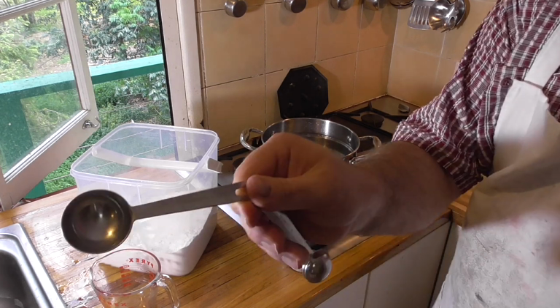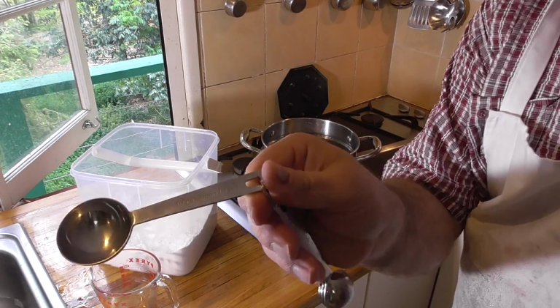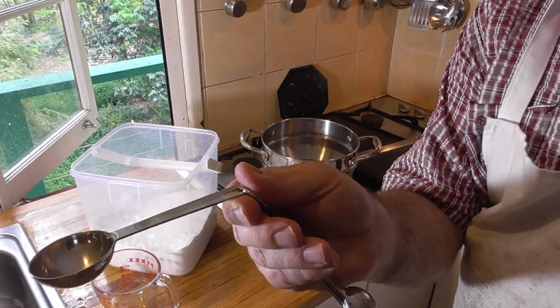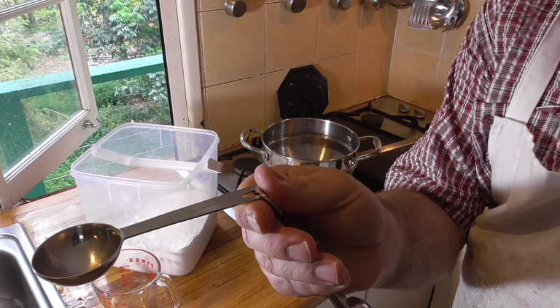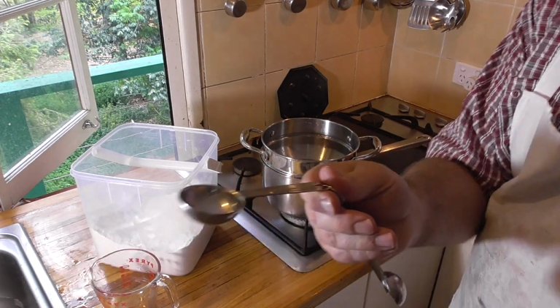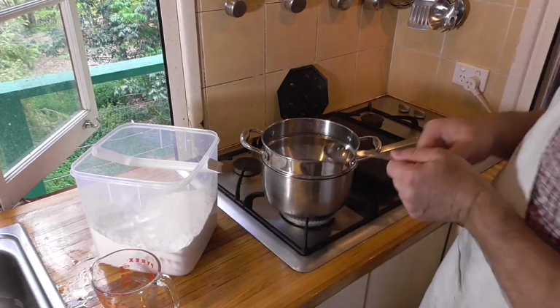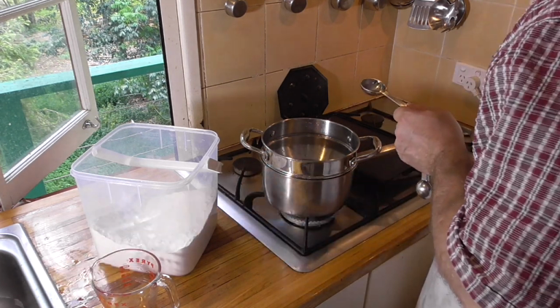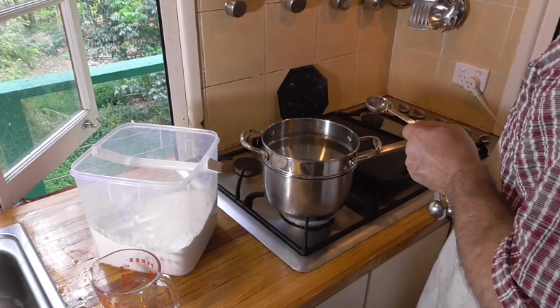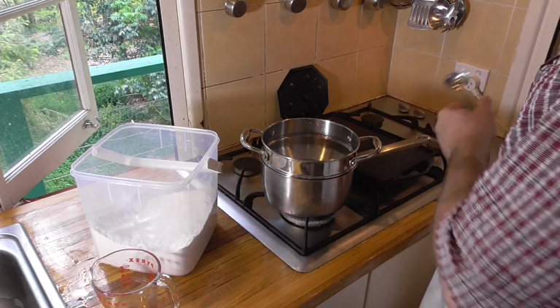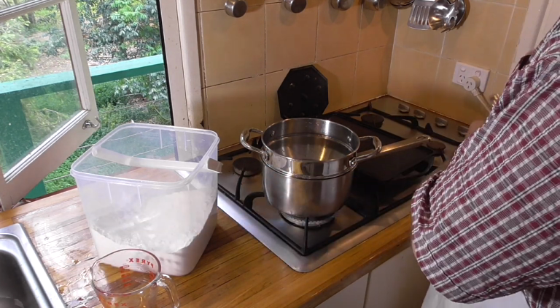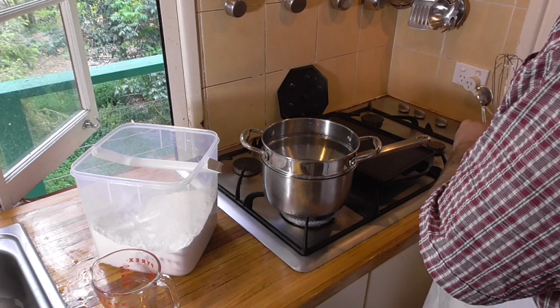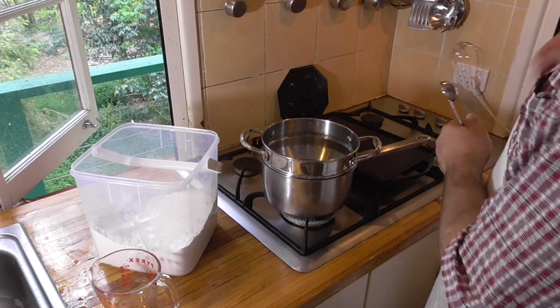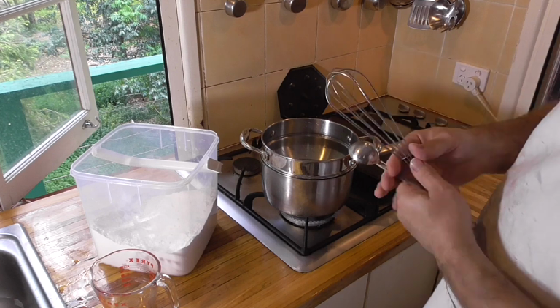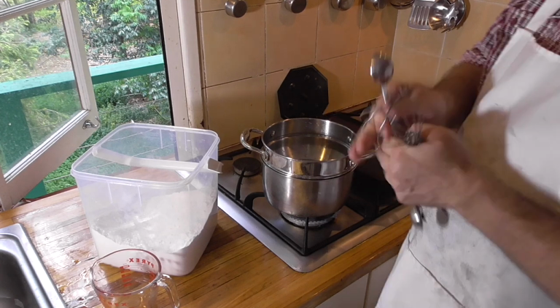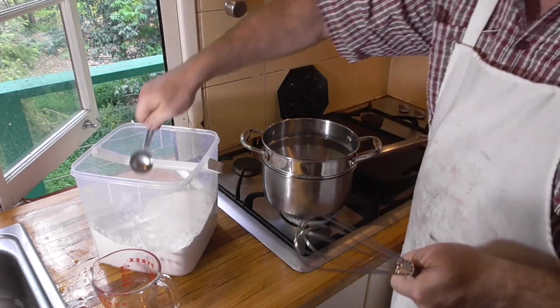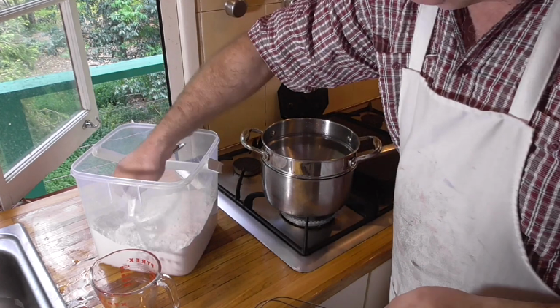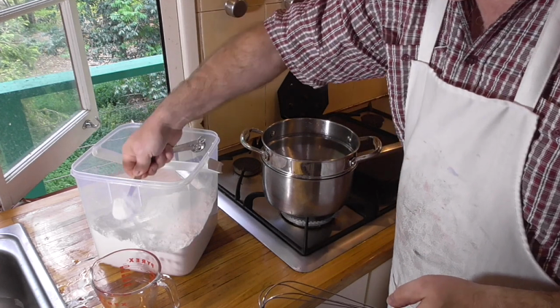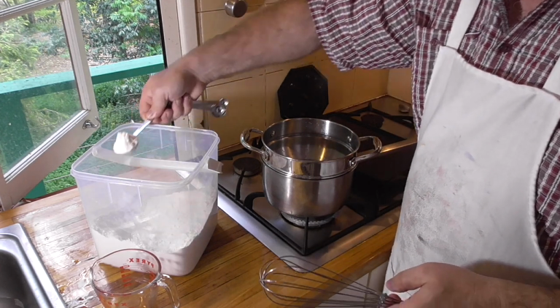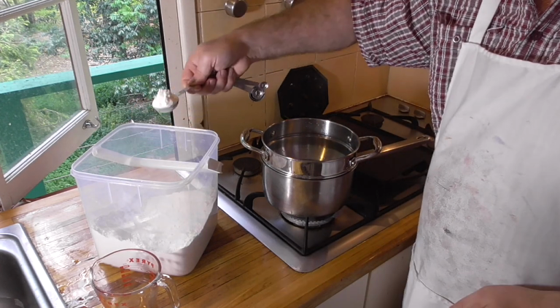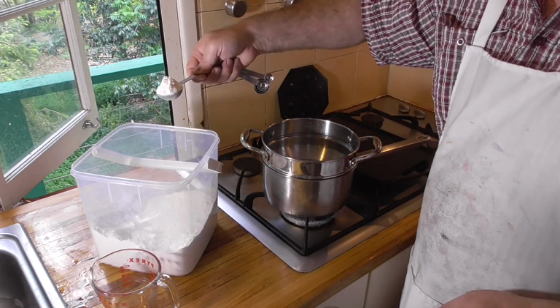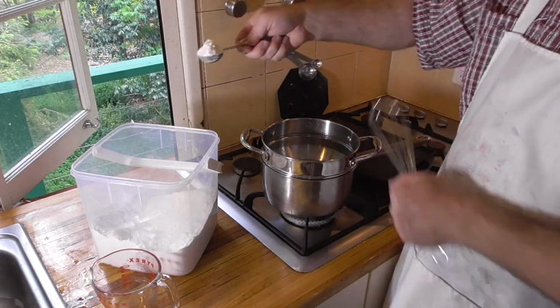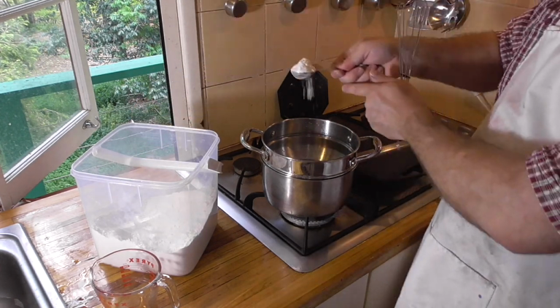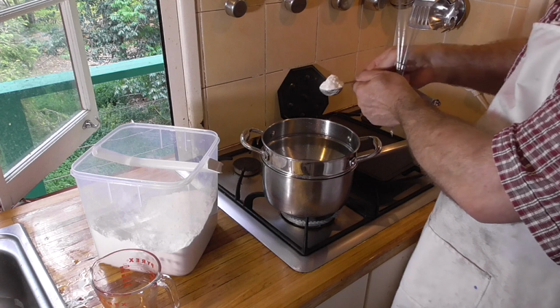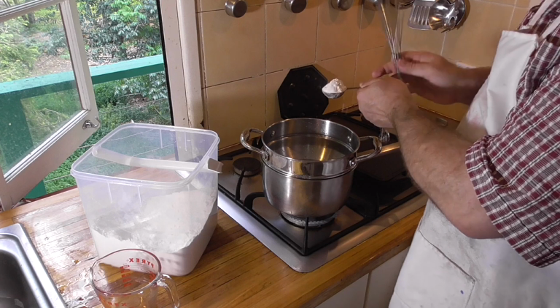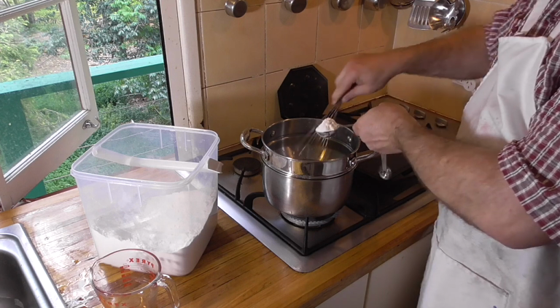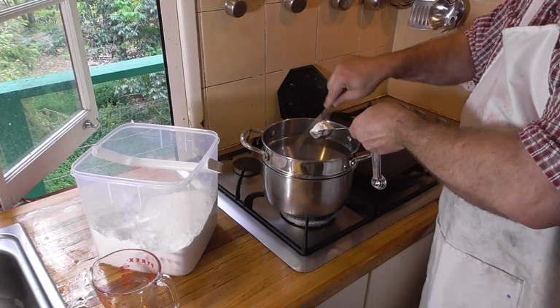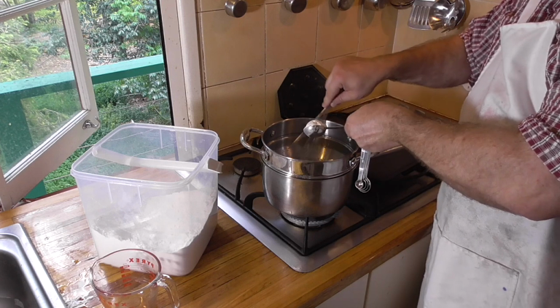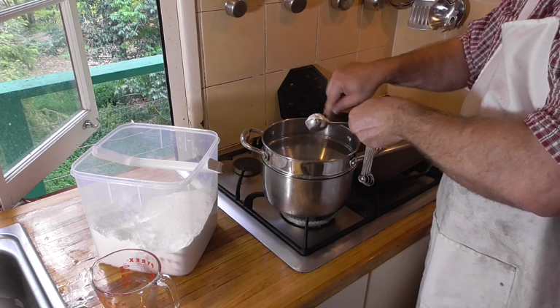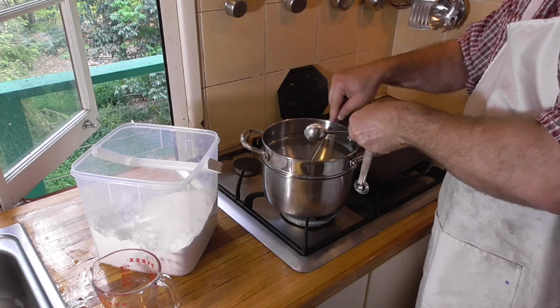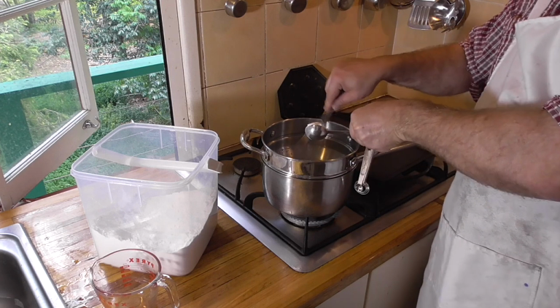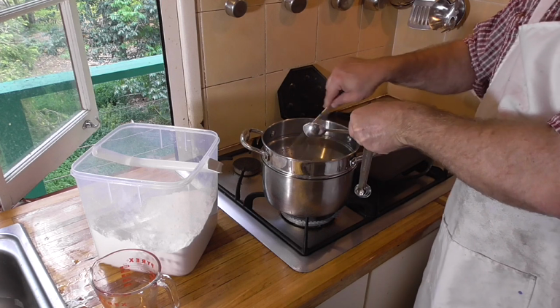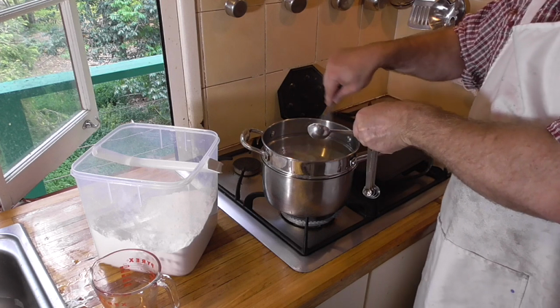To control the cooking process, I'm using a double boiler. I'm using the ratio recommended in Kathy Abbott's book: one heaped teaspoon to 250 milliliters of water.